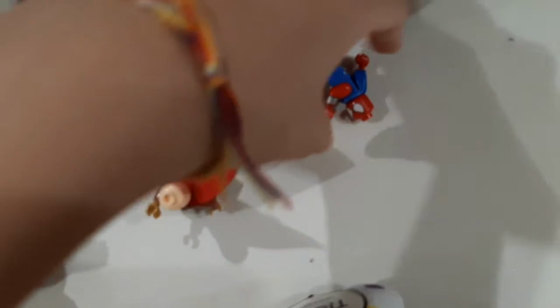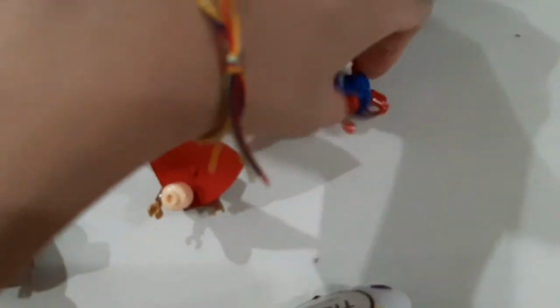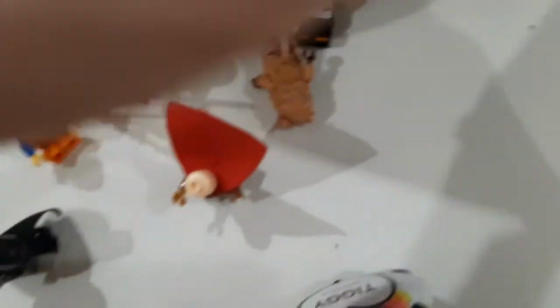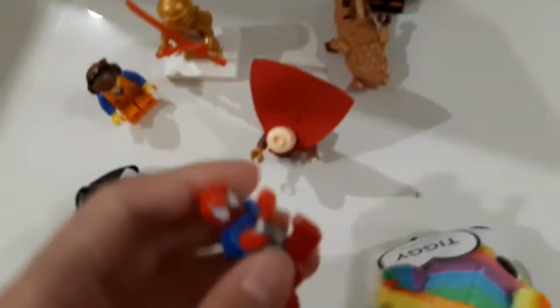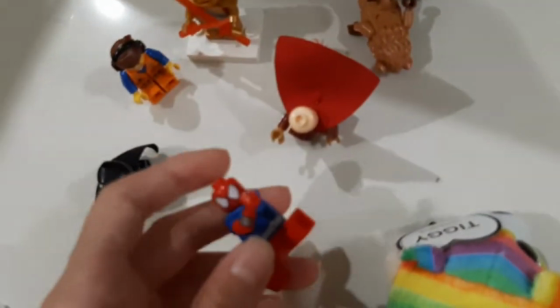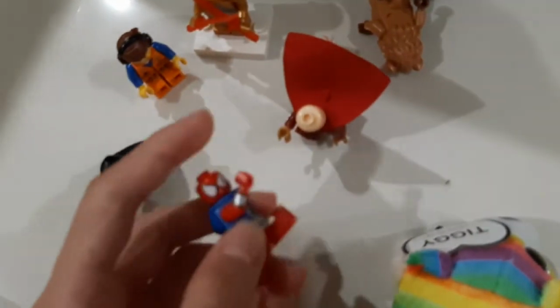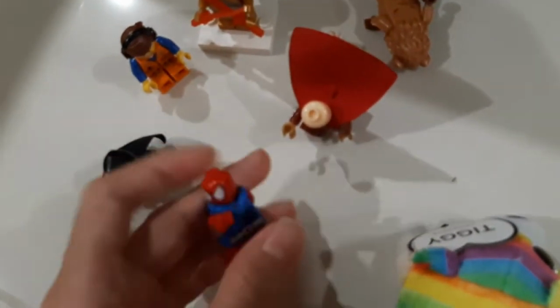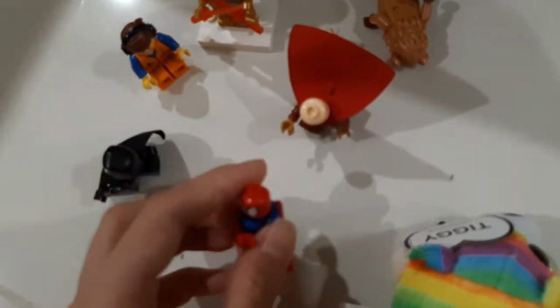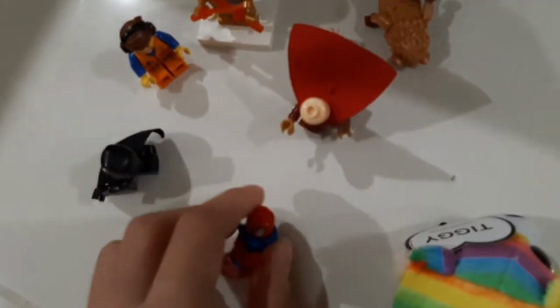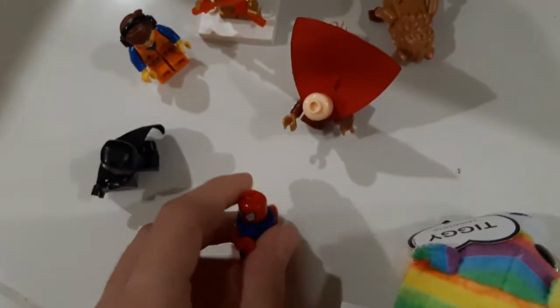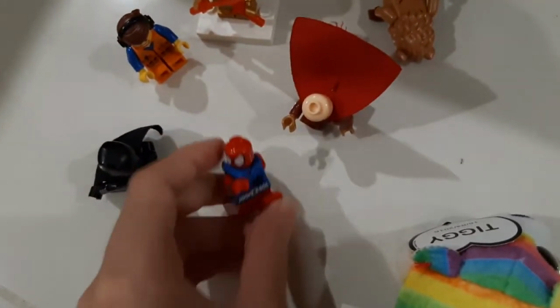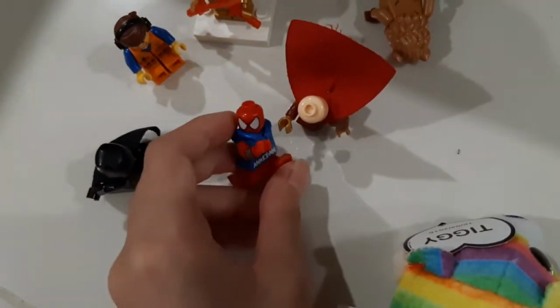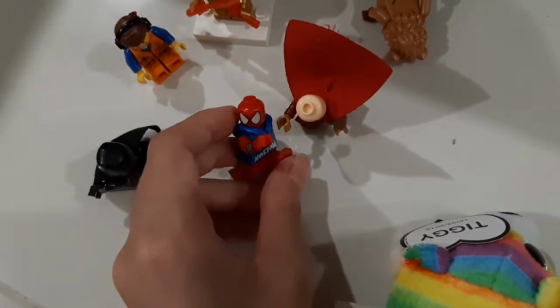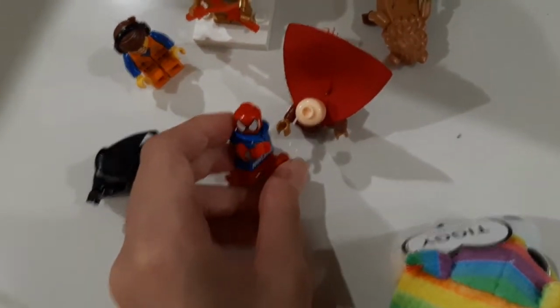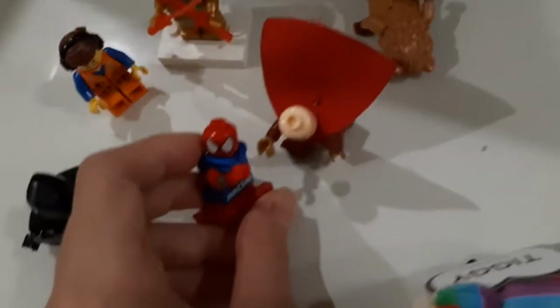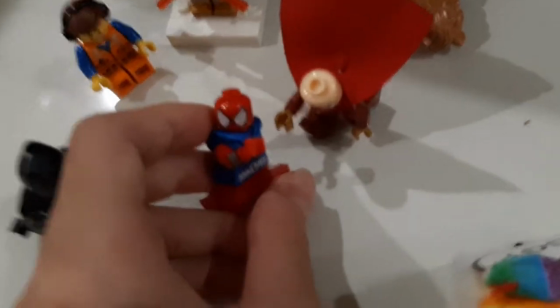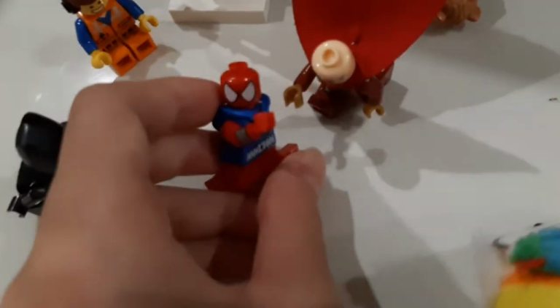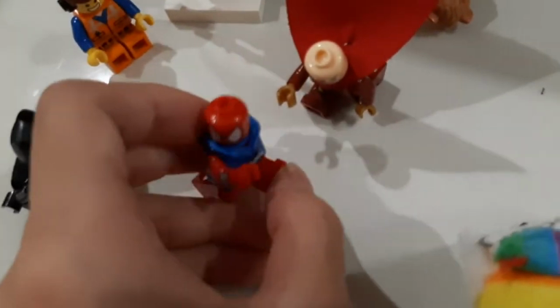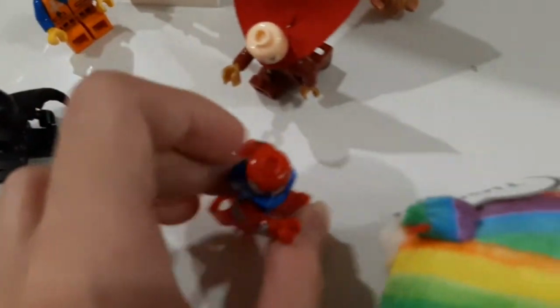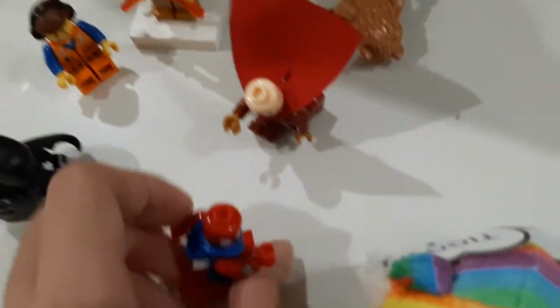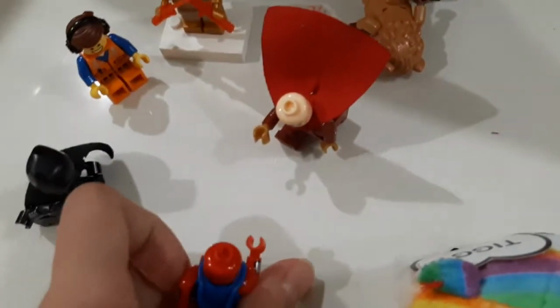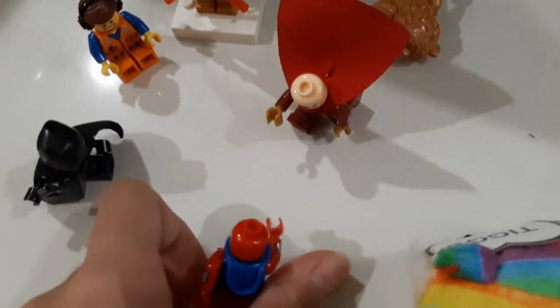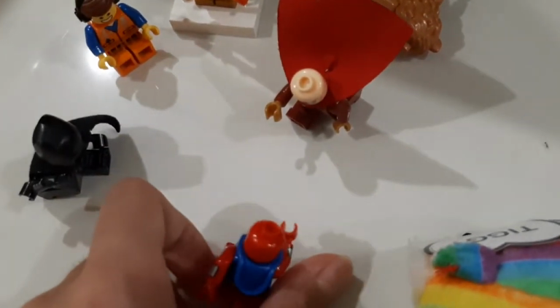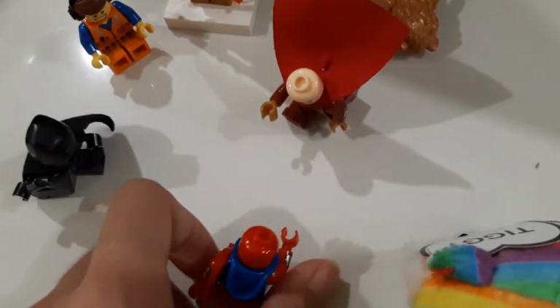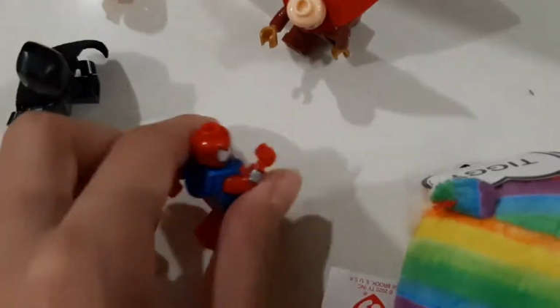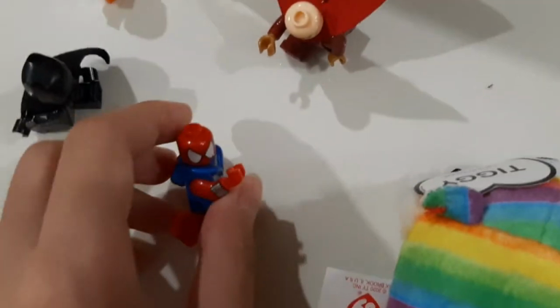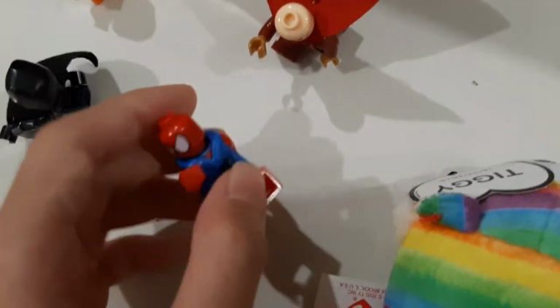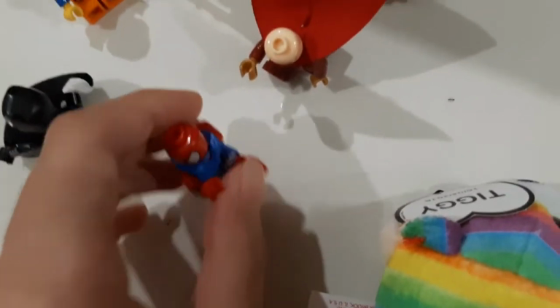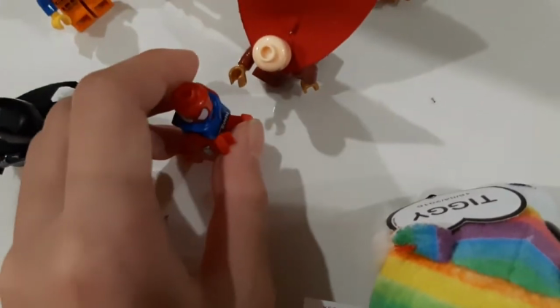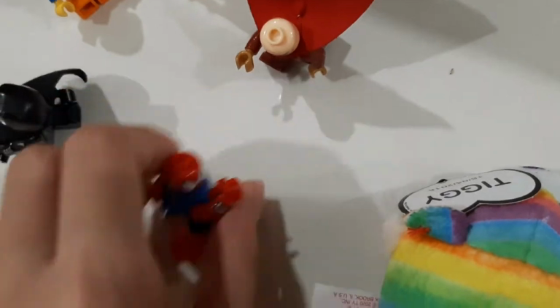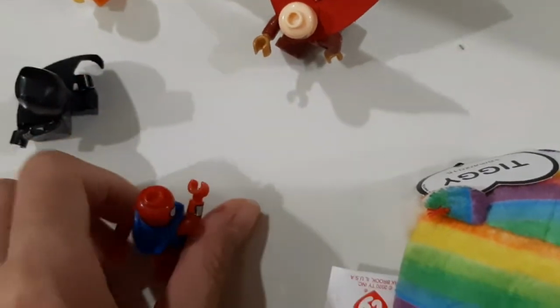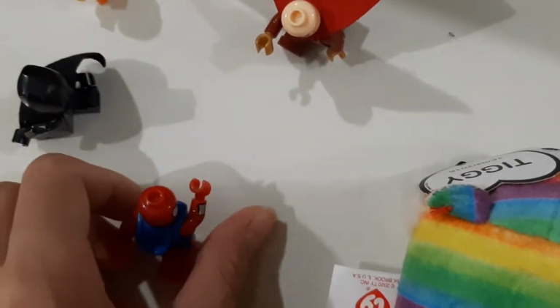This is the Spider-Man one. It's supposed to actually be together with this one, because it just looks sort of like together — like it just fits sort of like that.